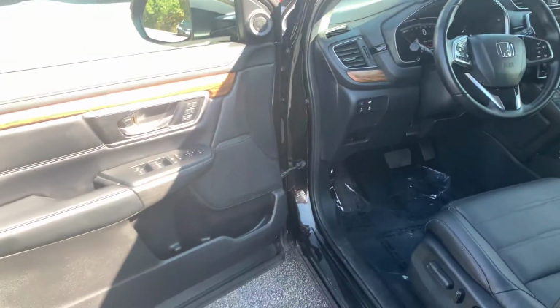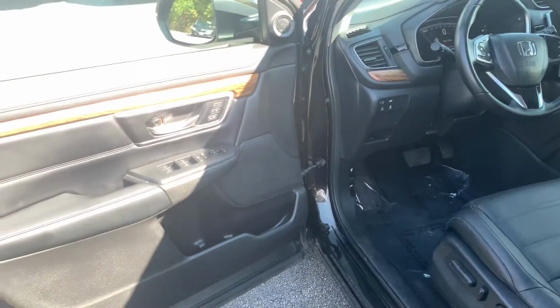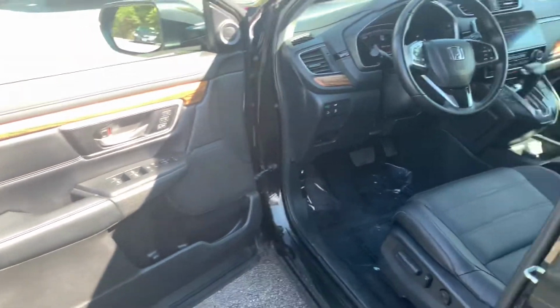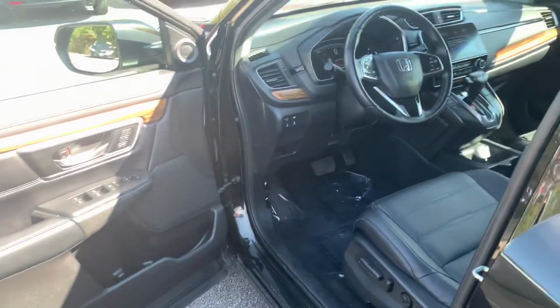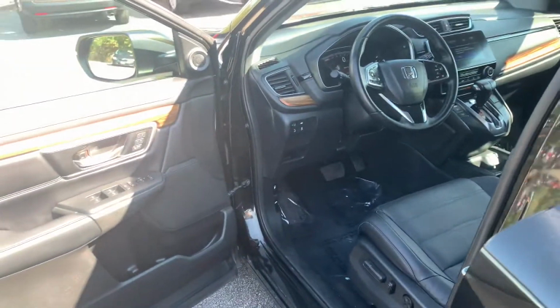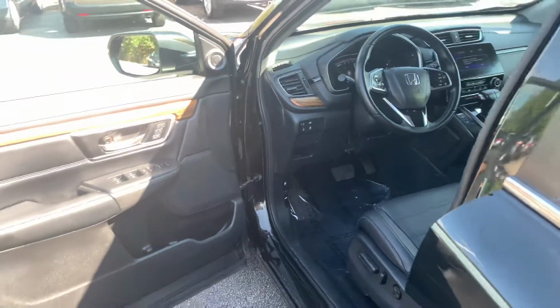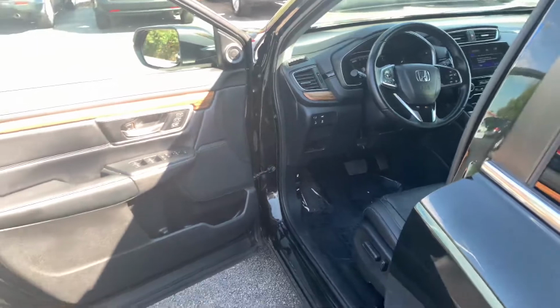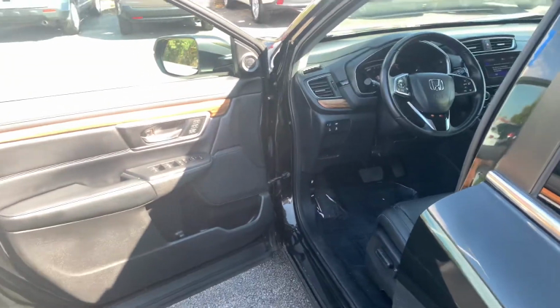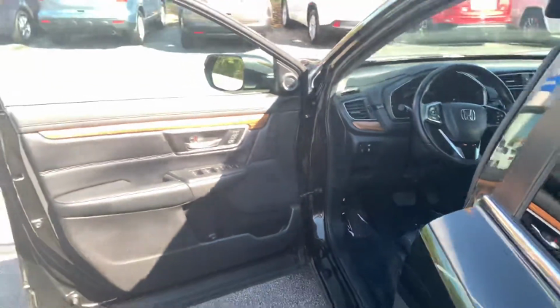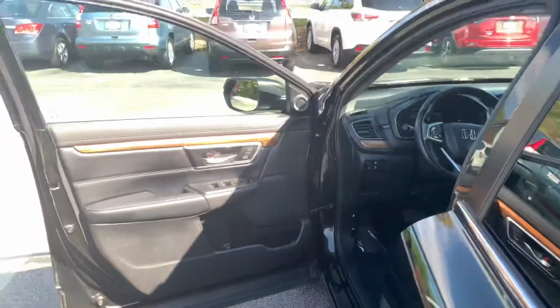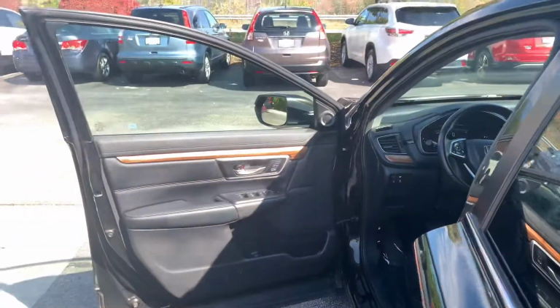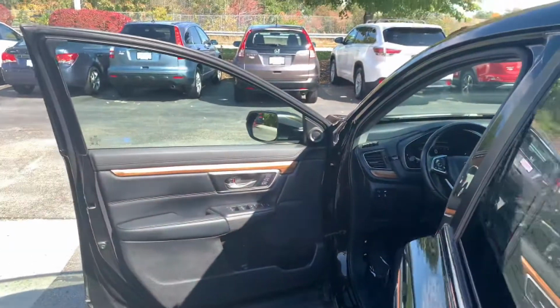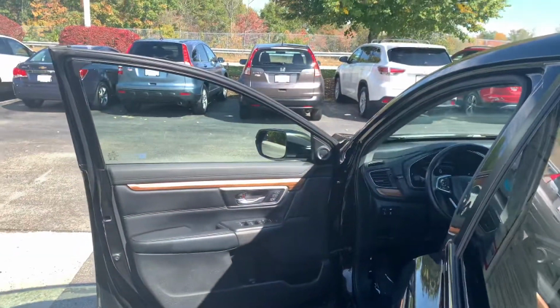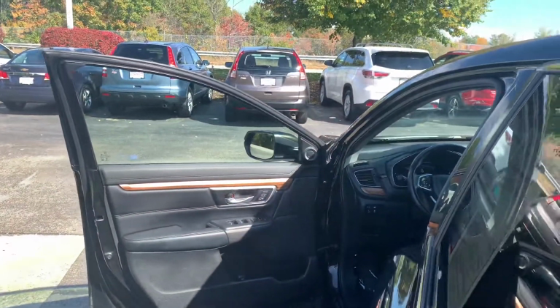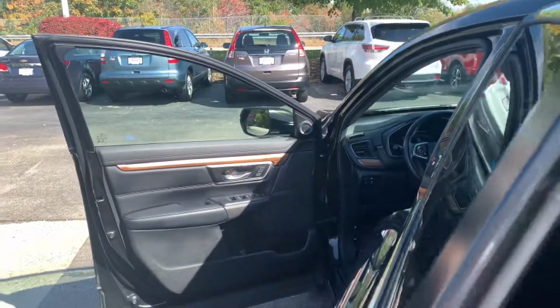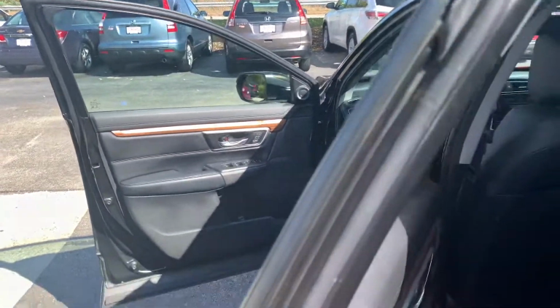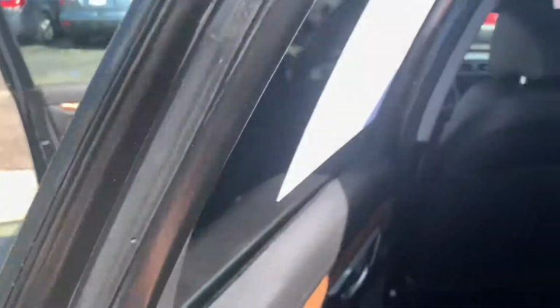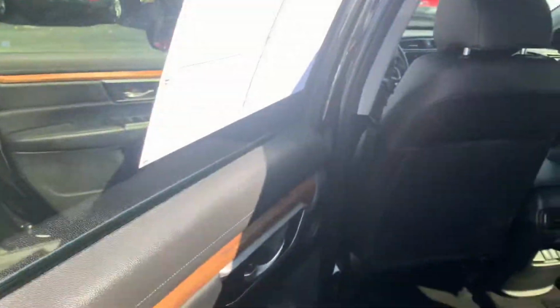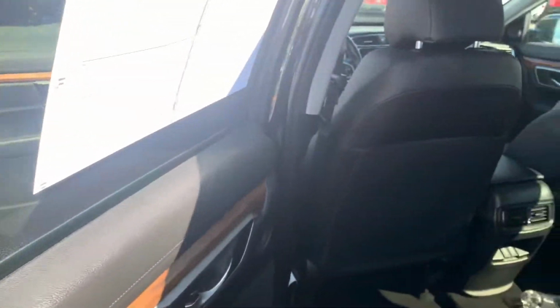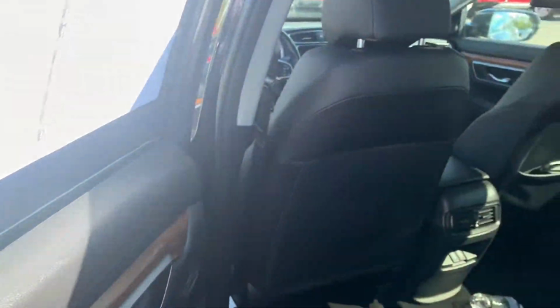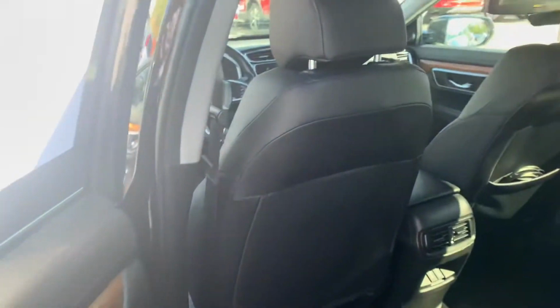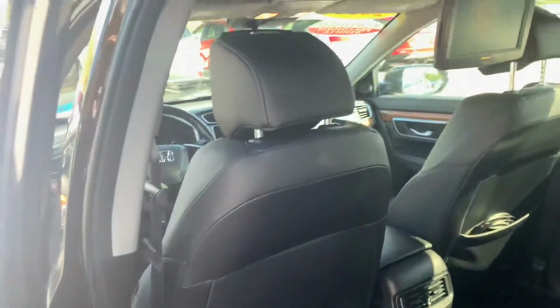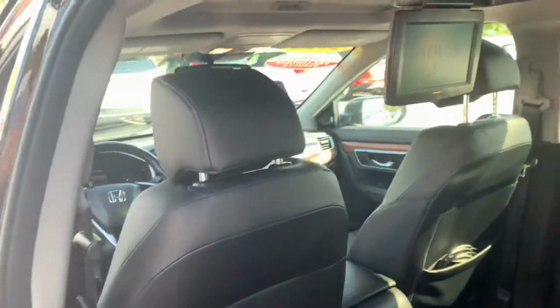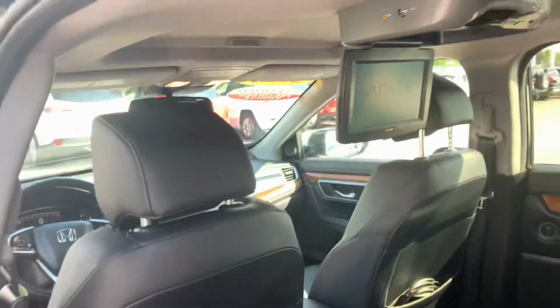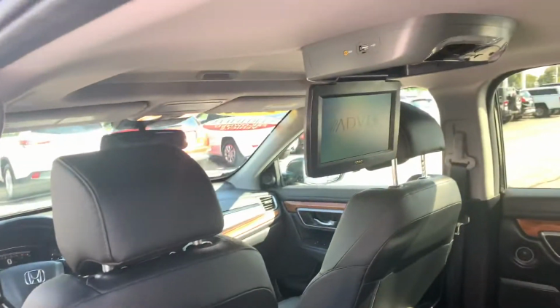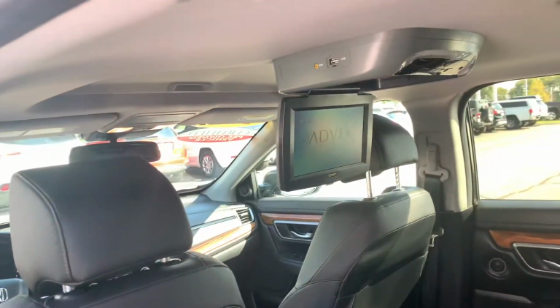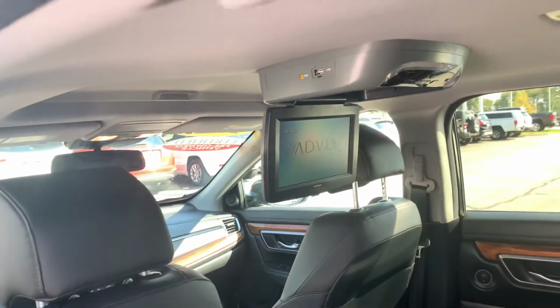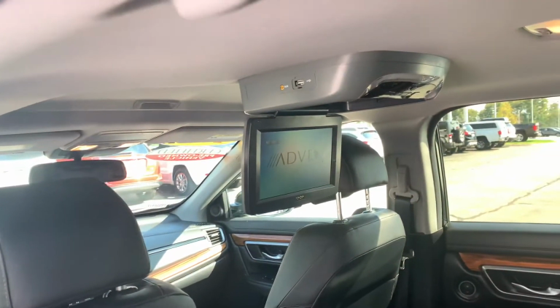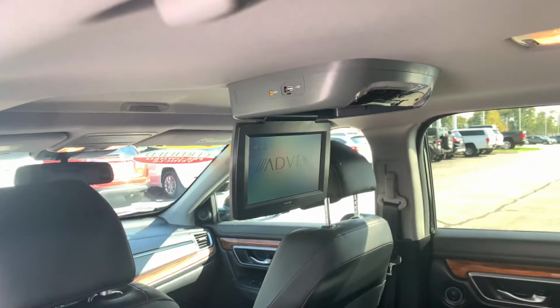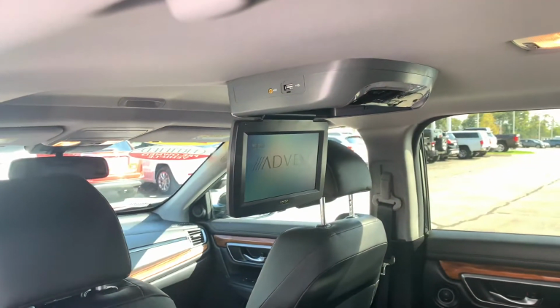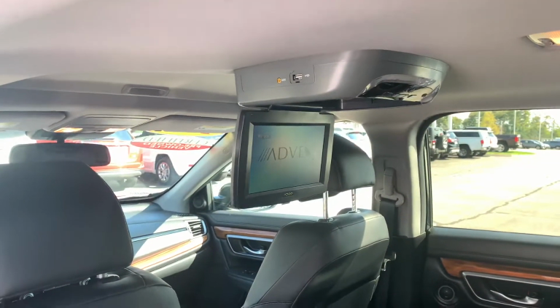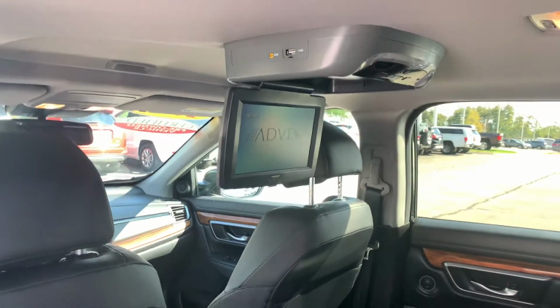You also get heated and powered front seats, two-way memory seating in your driver's seat. And this is one I haven't seen before — a rear entertainment system DVD player with wireless headphones.